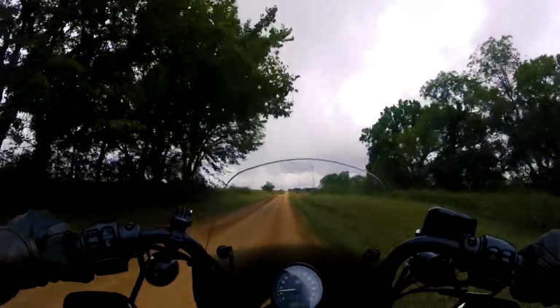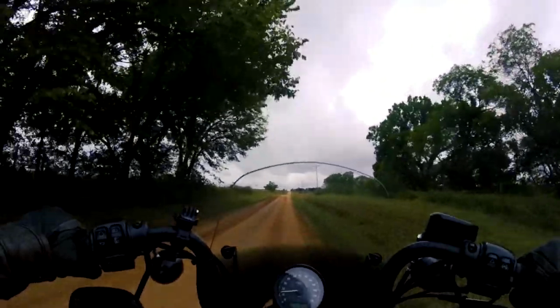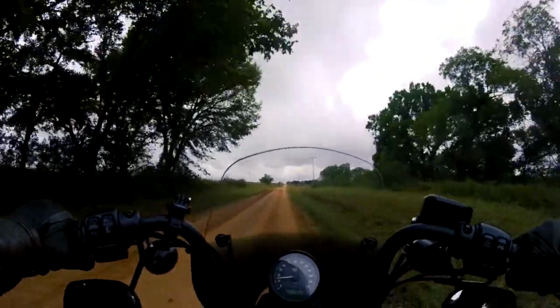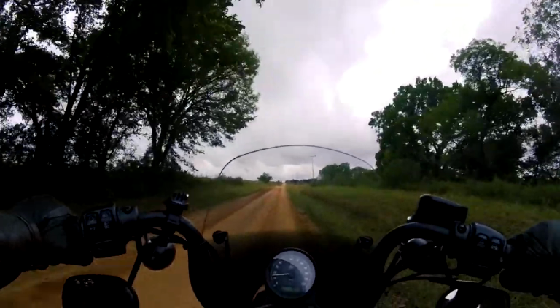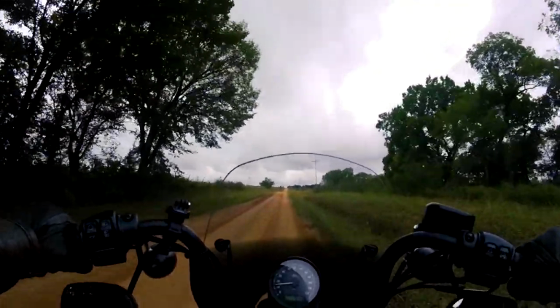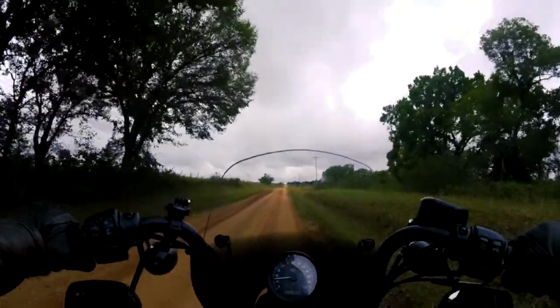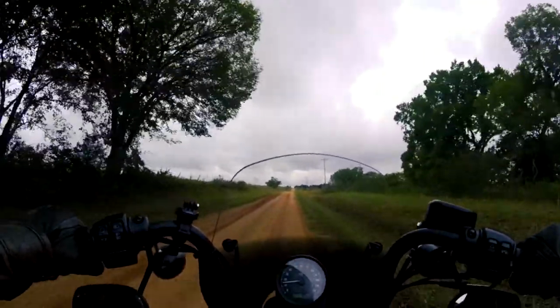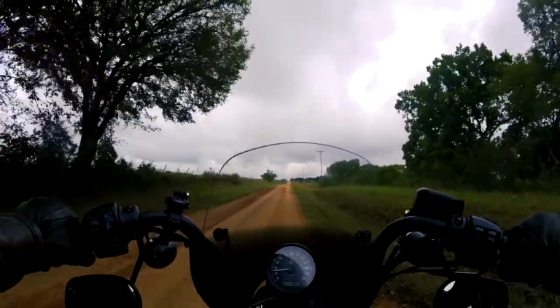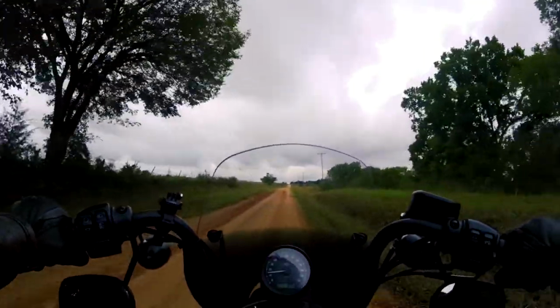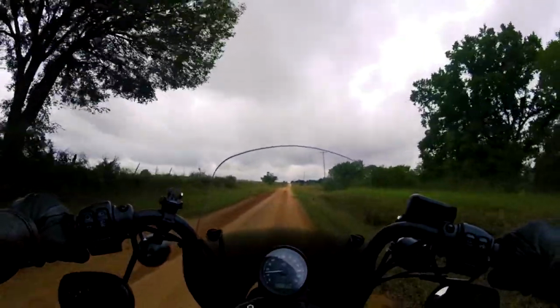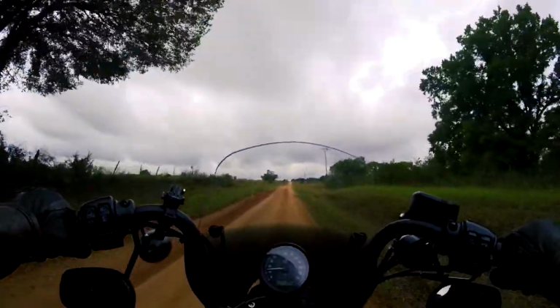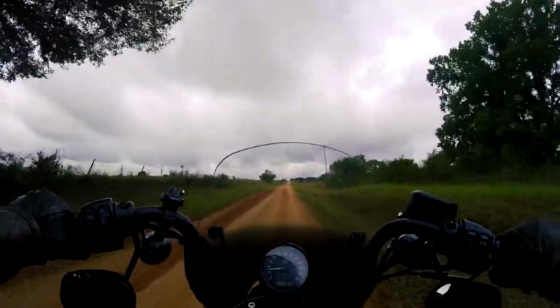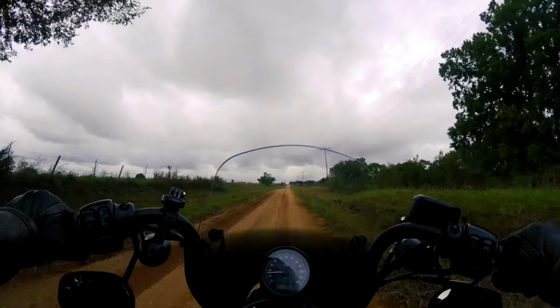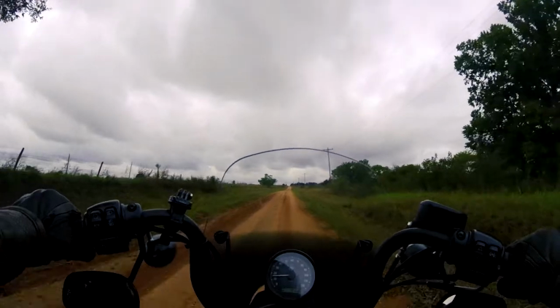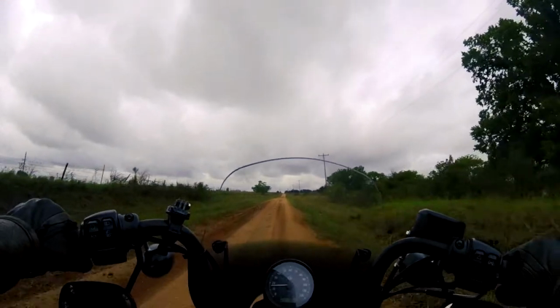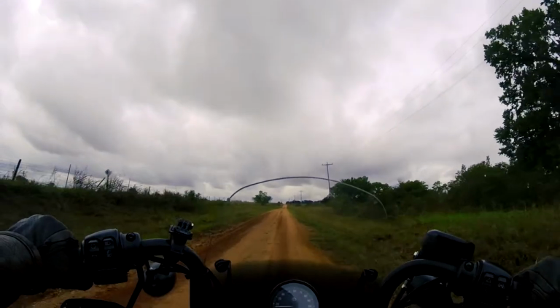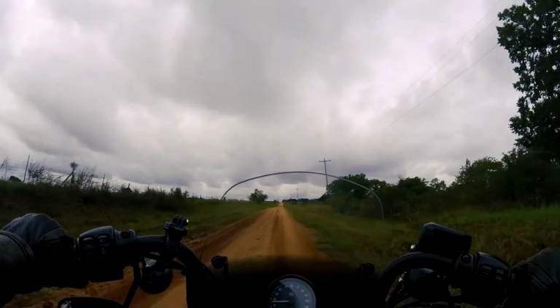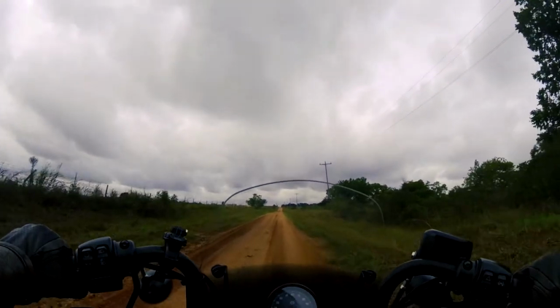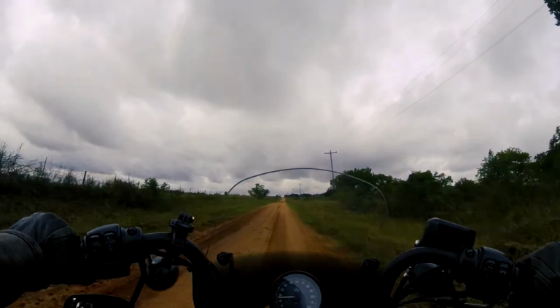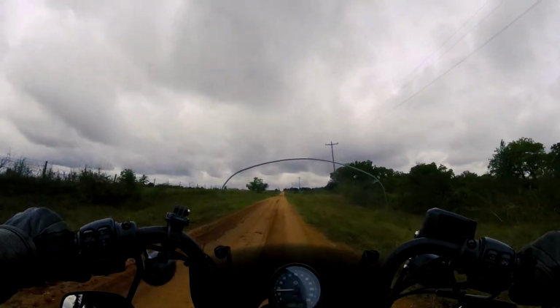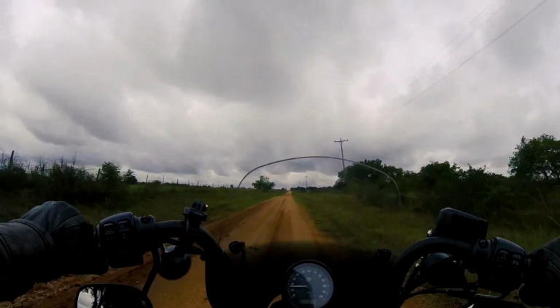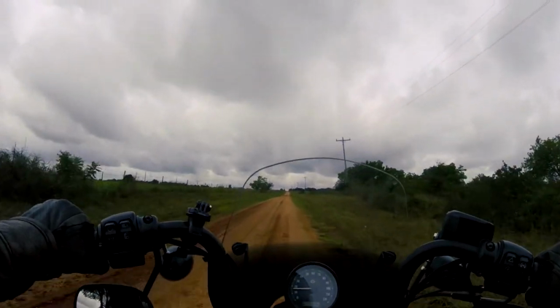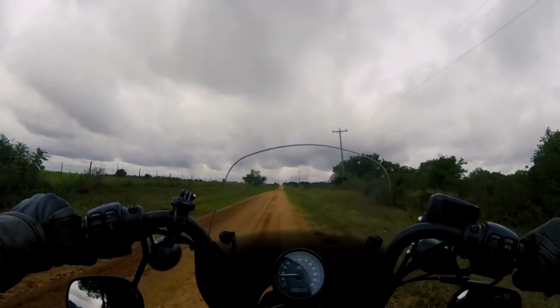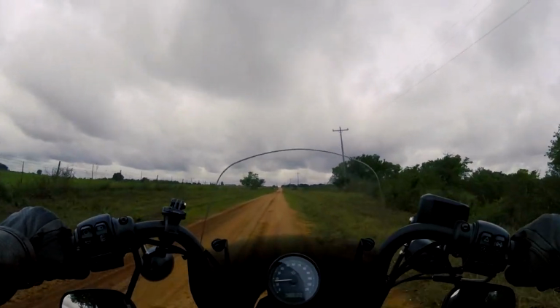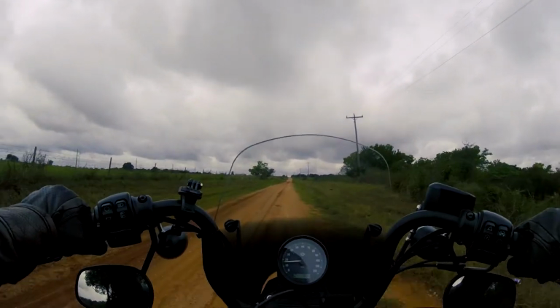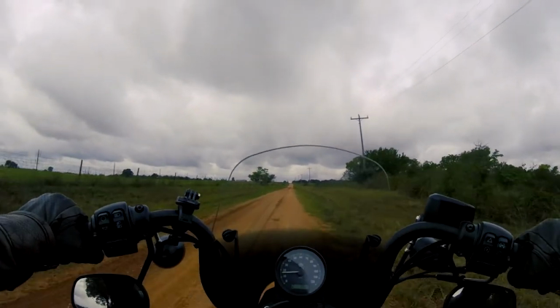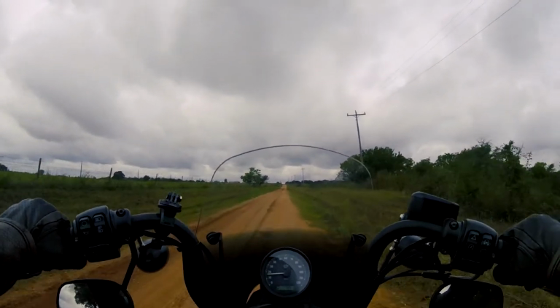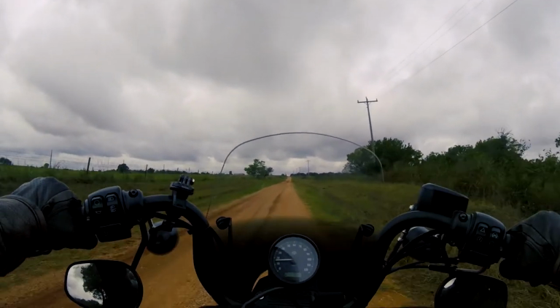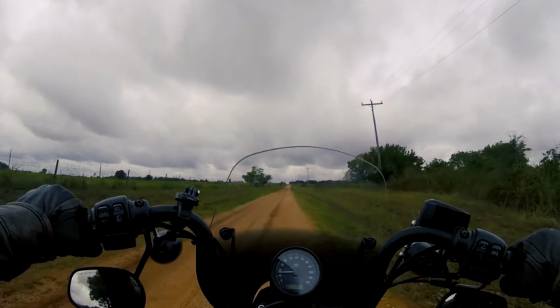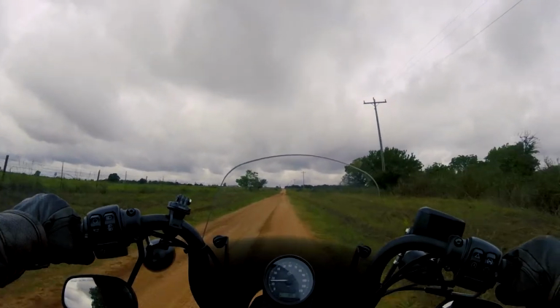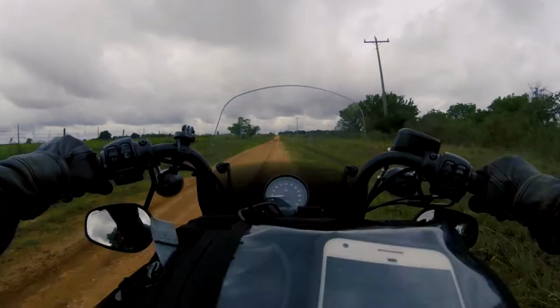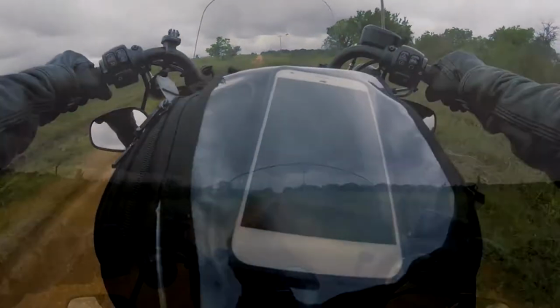The challenge of getting to this campsite was both coming into and leaving. All the roads were sandy, dirty, and as you can see here, pretty muddy. And you can probably hear me talking to myself, coaching myself through some of these tough spots here.